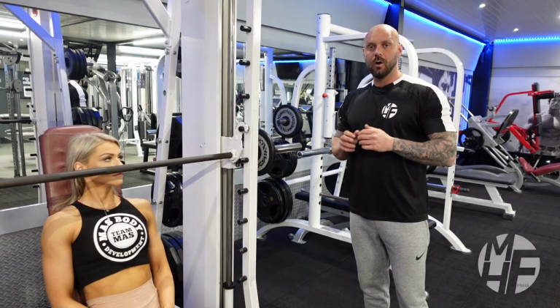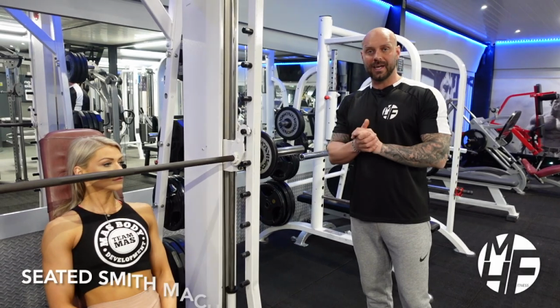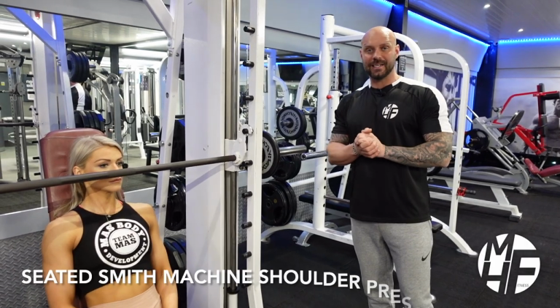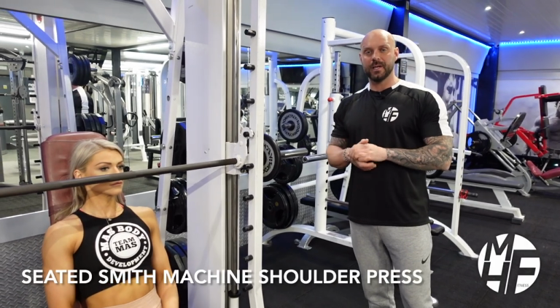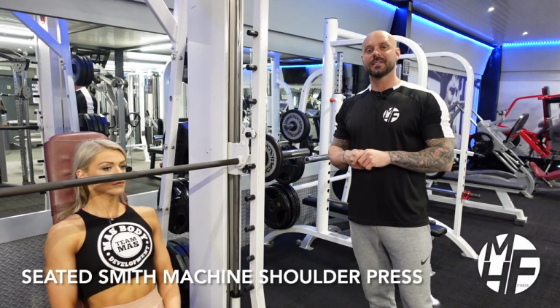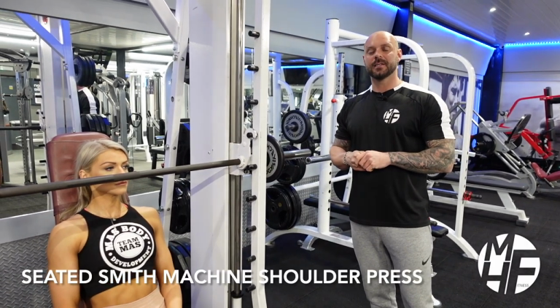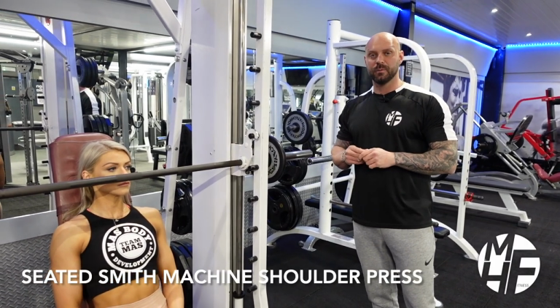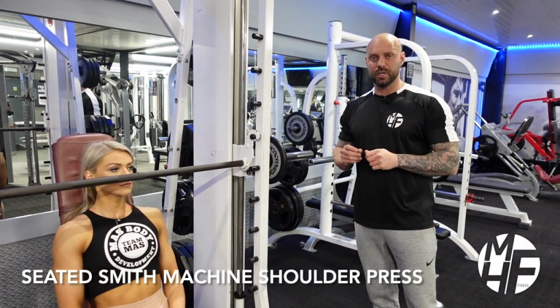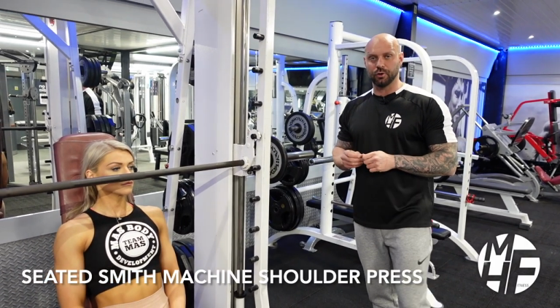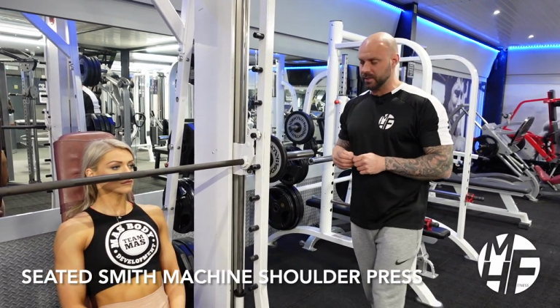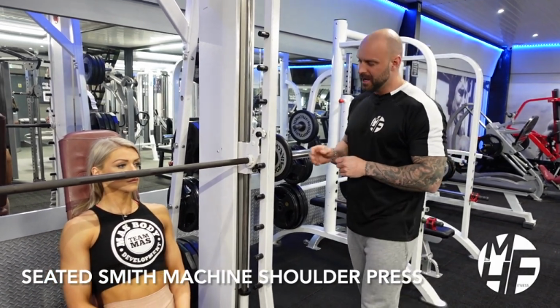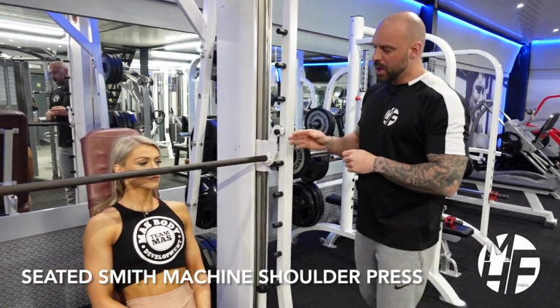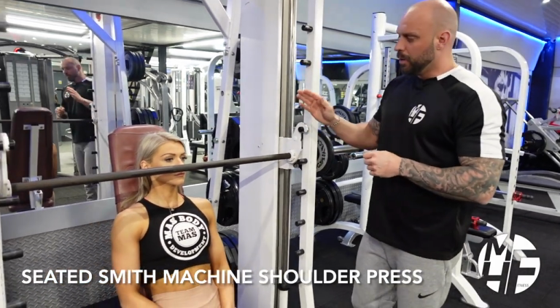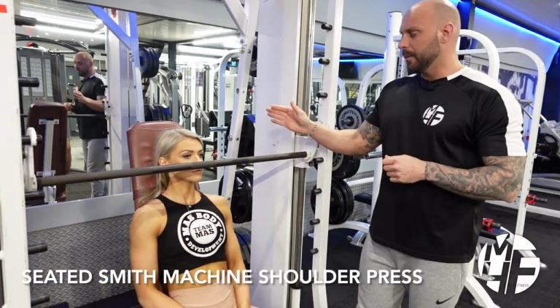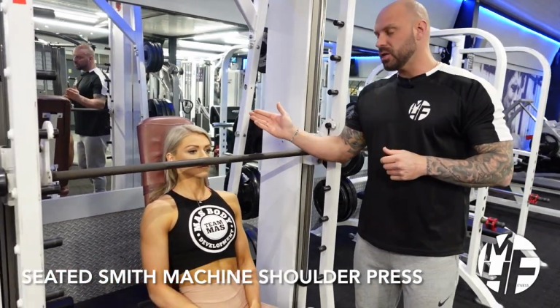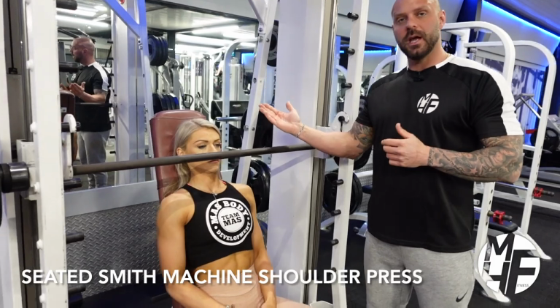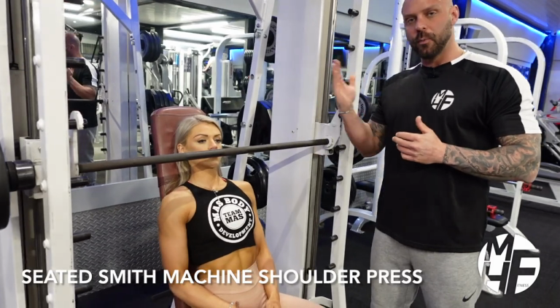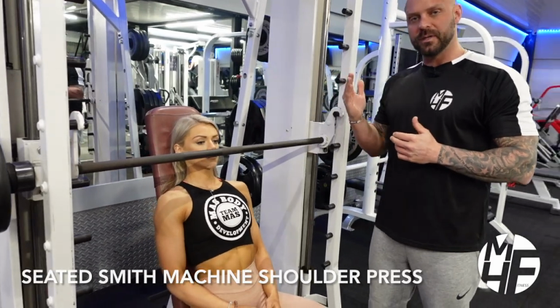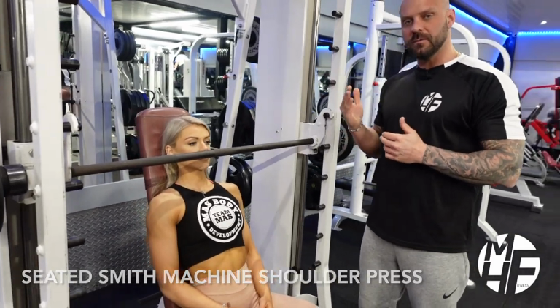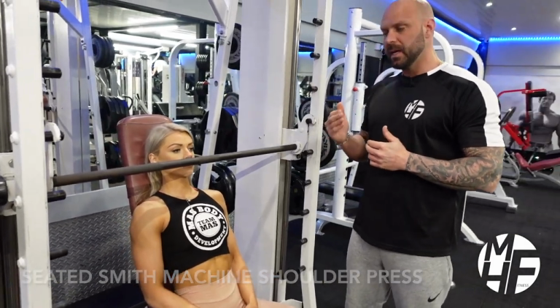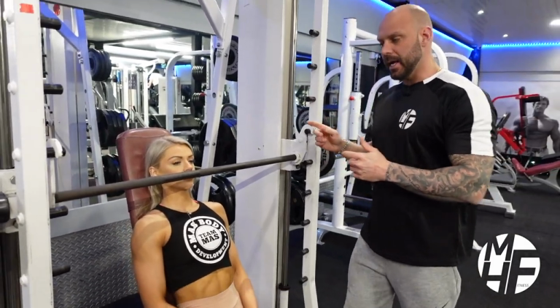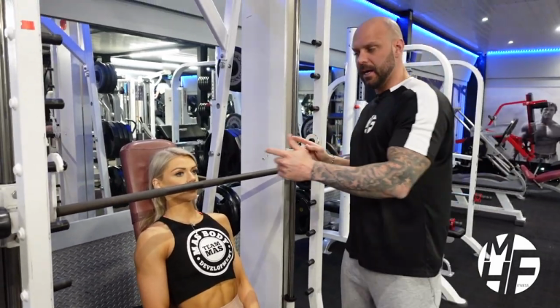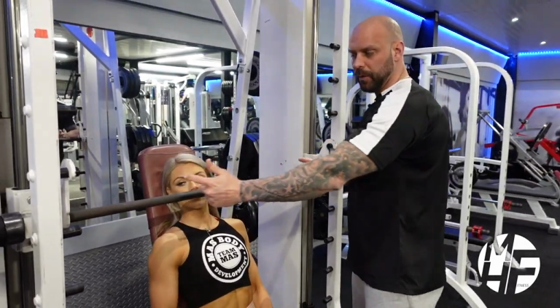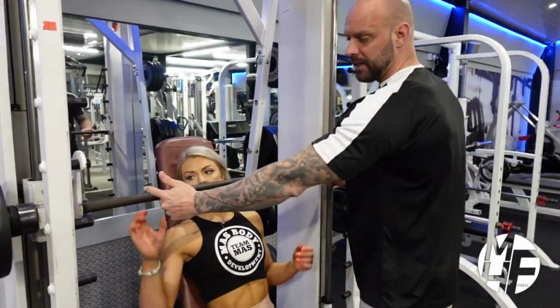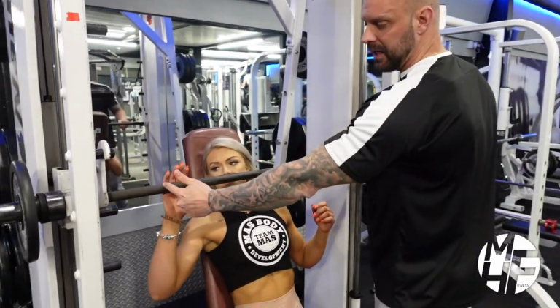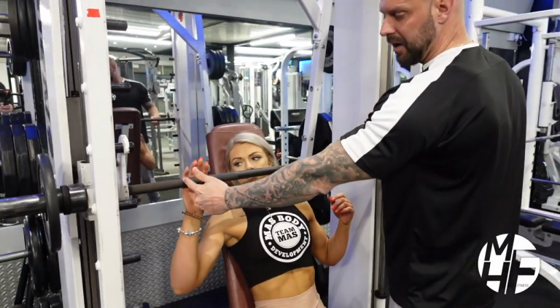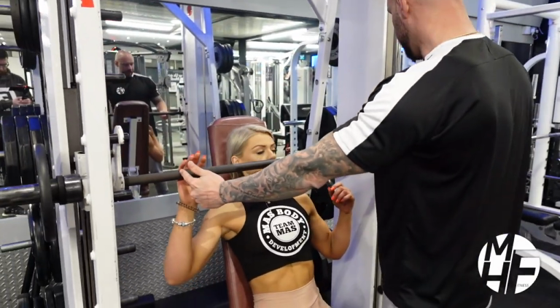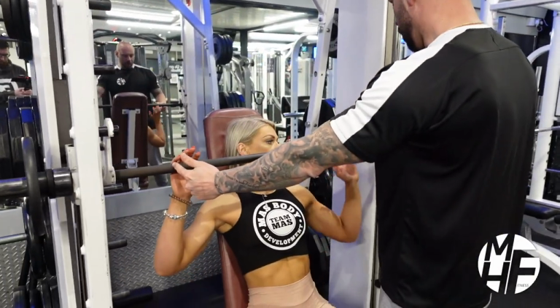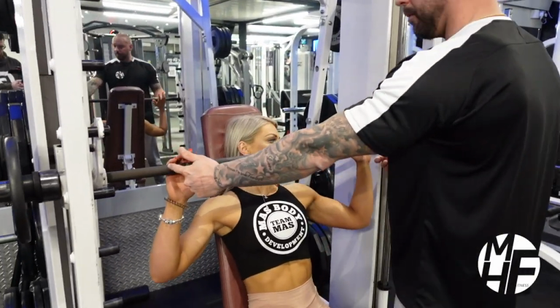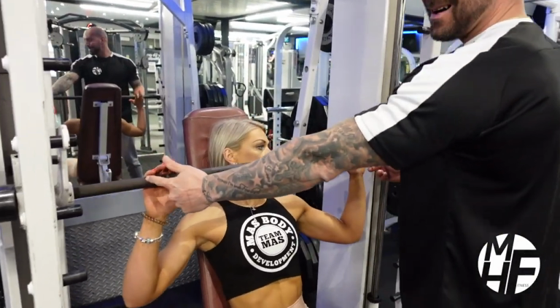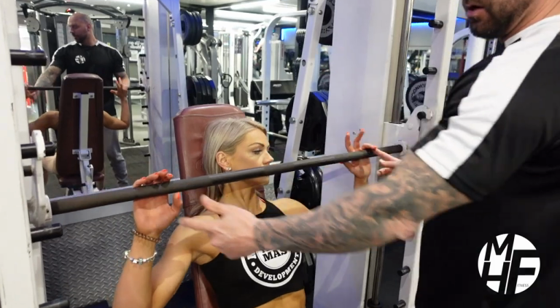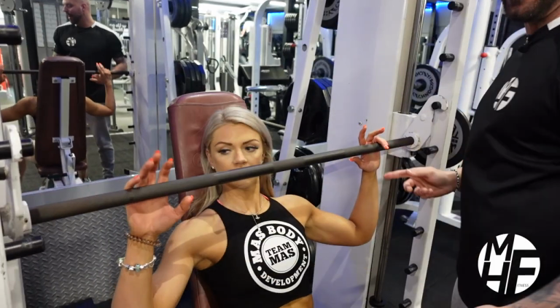Next up is a seated Smith machine shoulder press. We're taking the bench in an upright position, and we're going to place our pinky finger on the little marks on the bar.